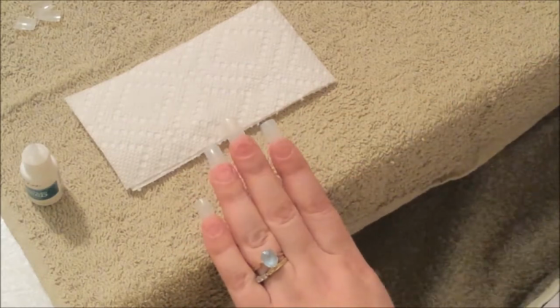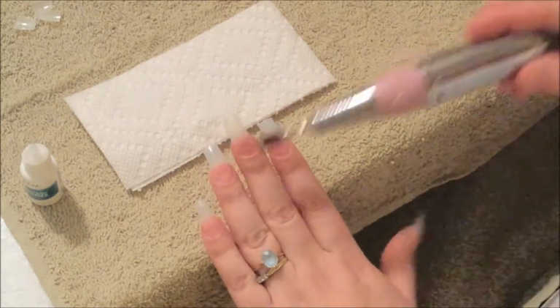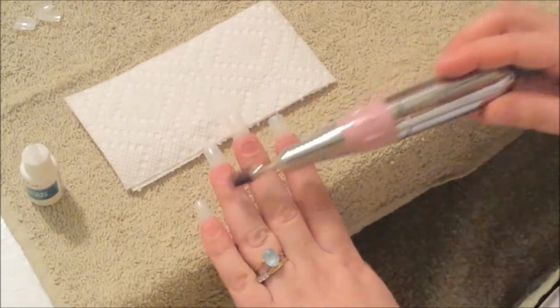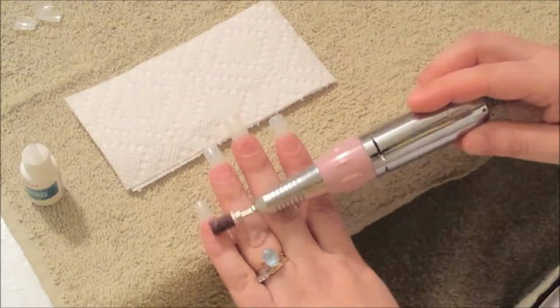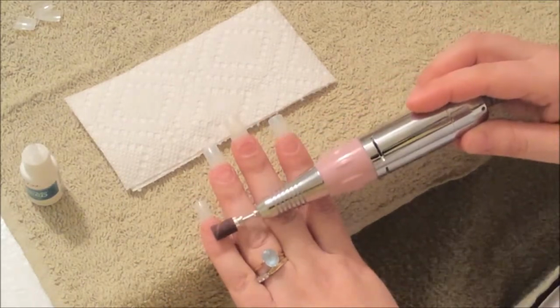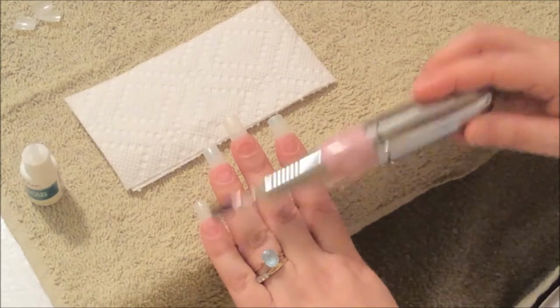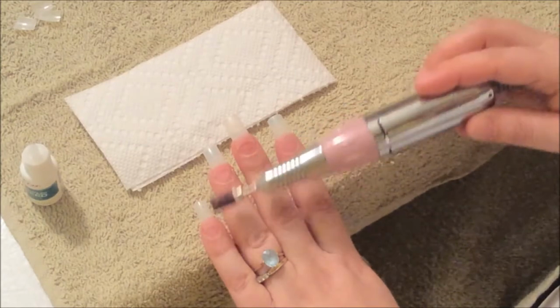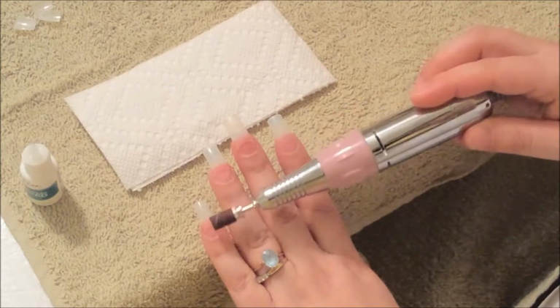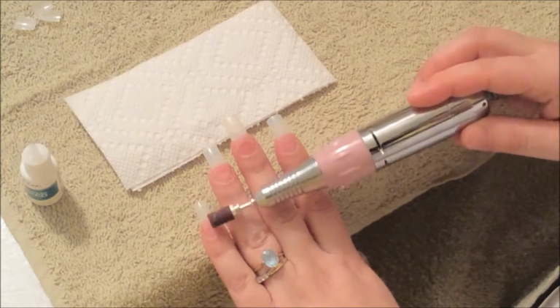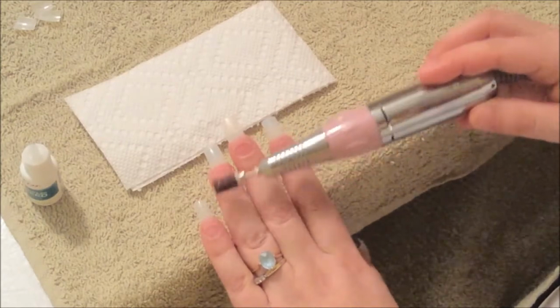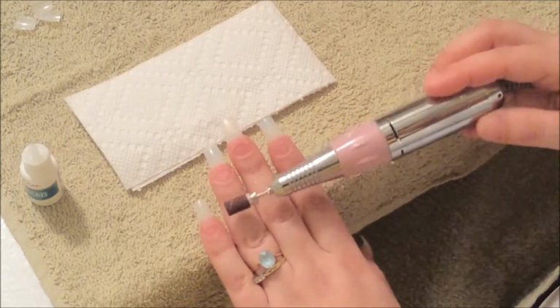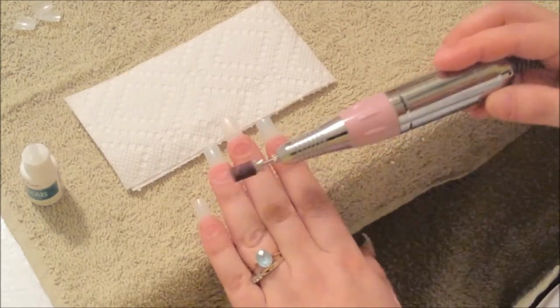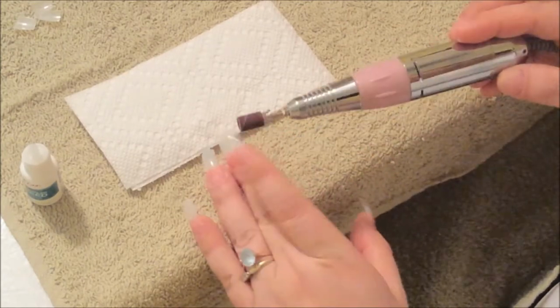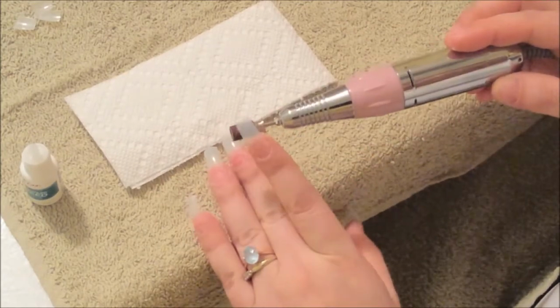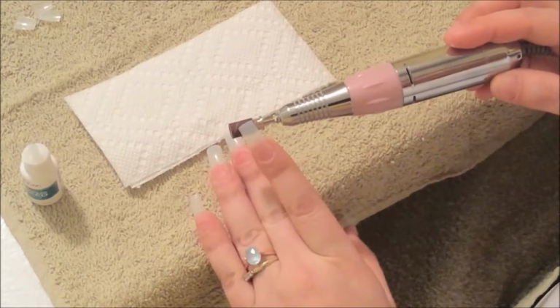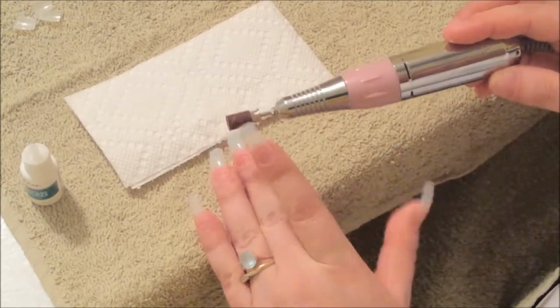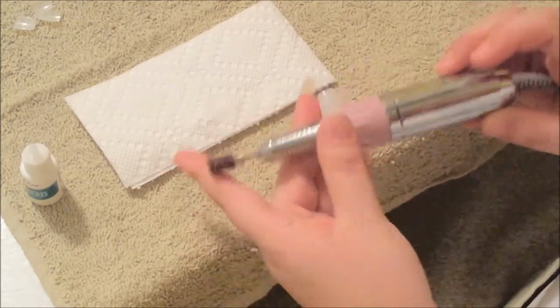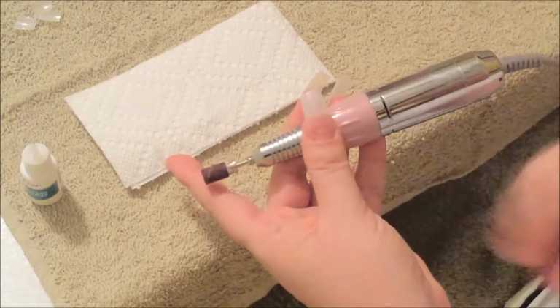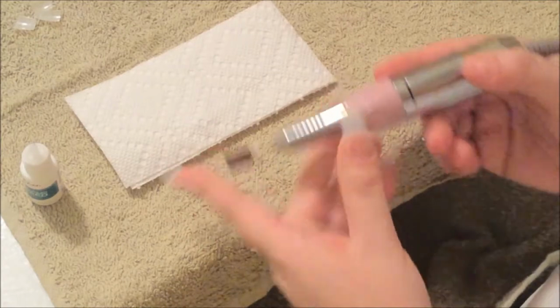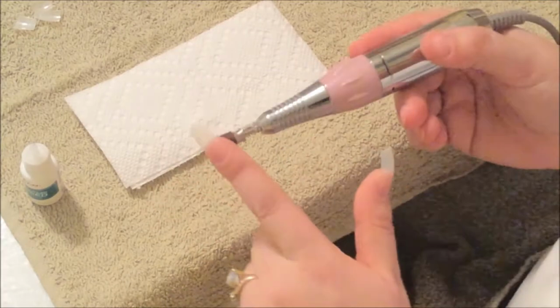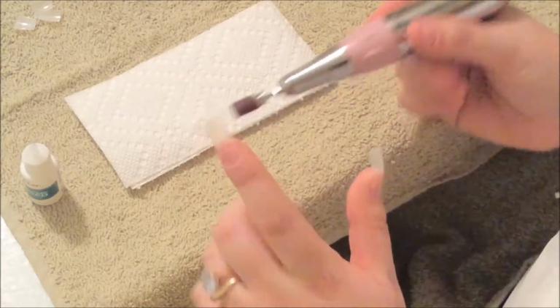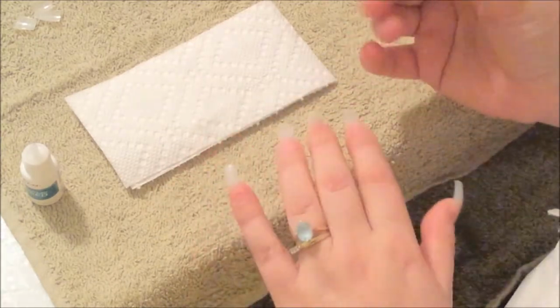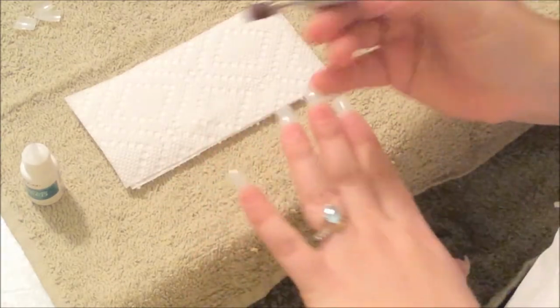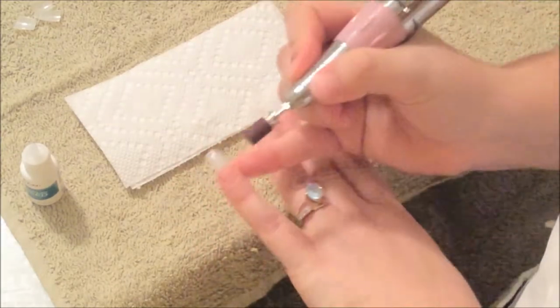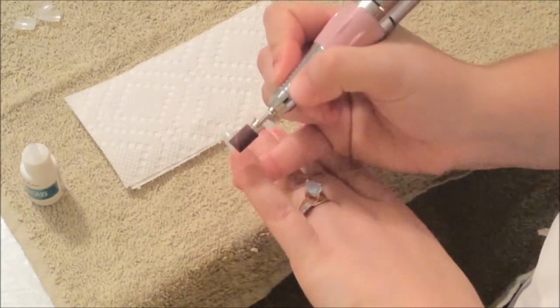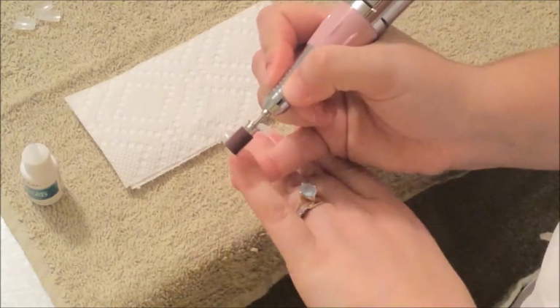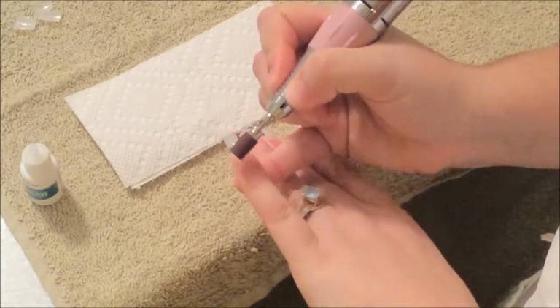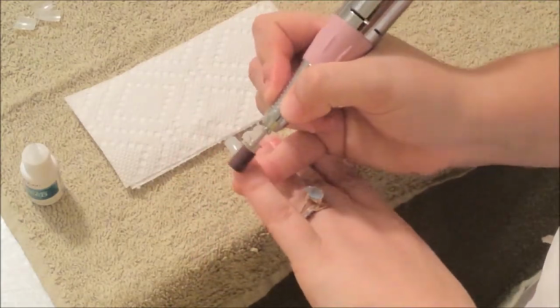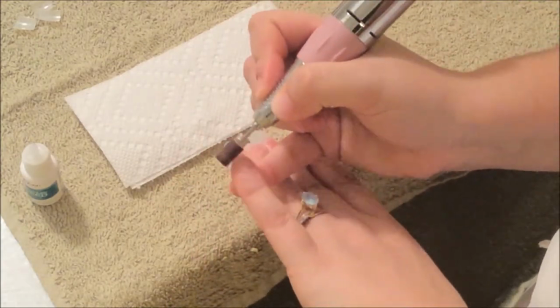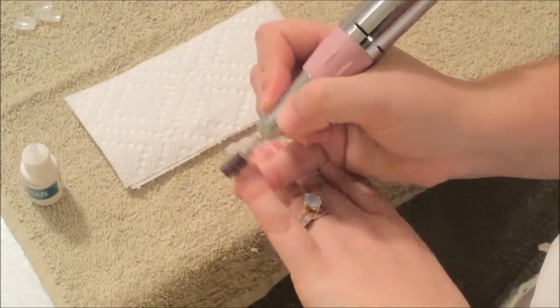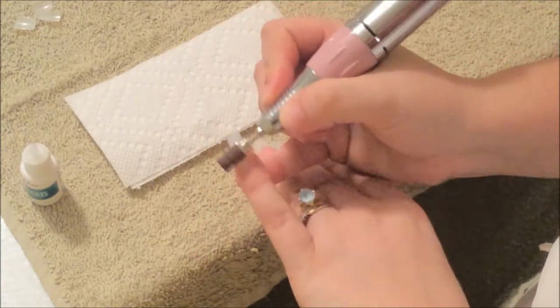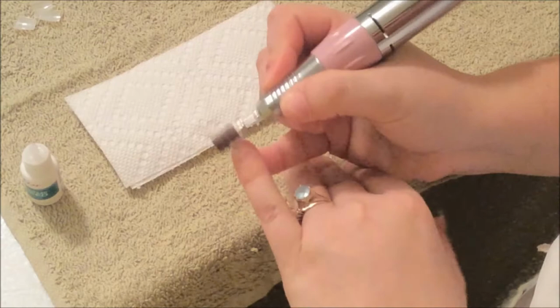Now we're going to sand our natural nail and the artificial nail. This is a fine bit that I'm using — it's a brand new bit — so I'm just going to sand my natural nail and the artificial nail.